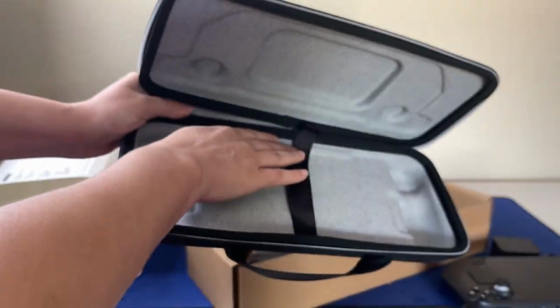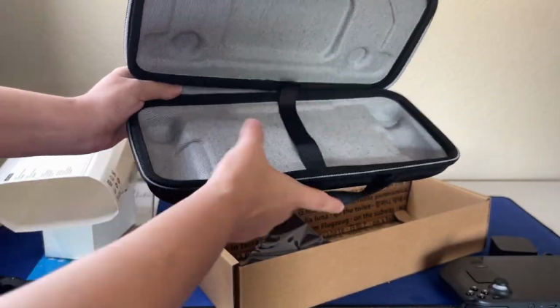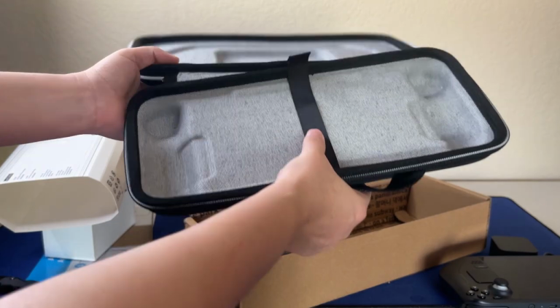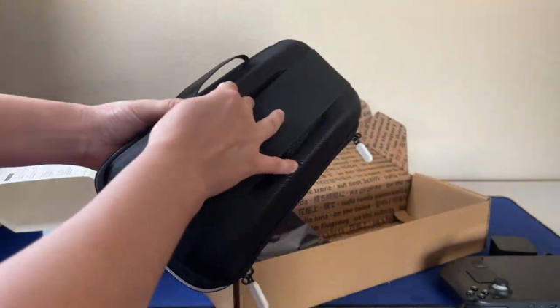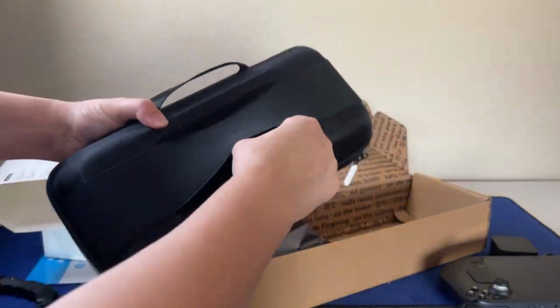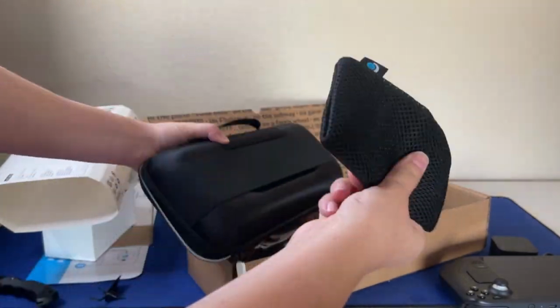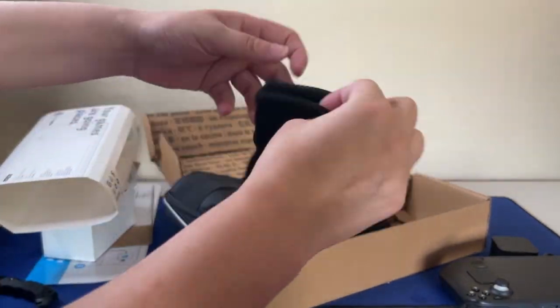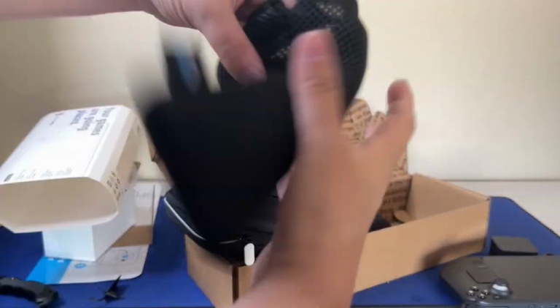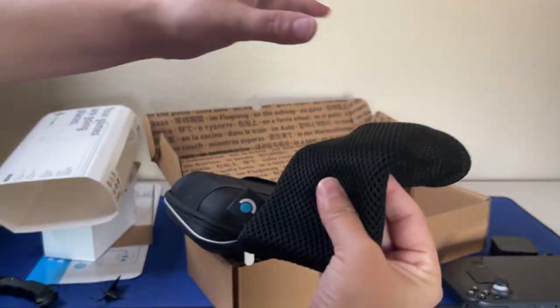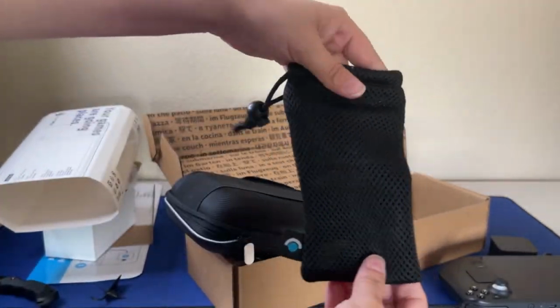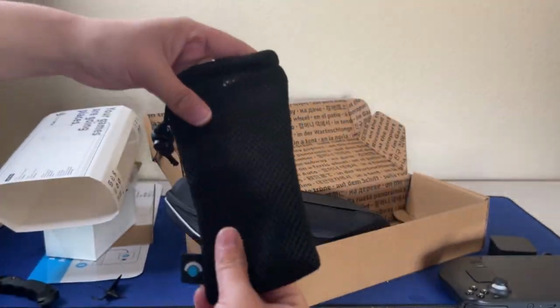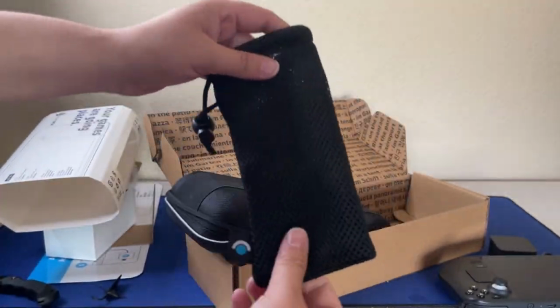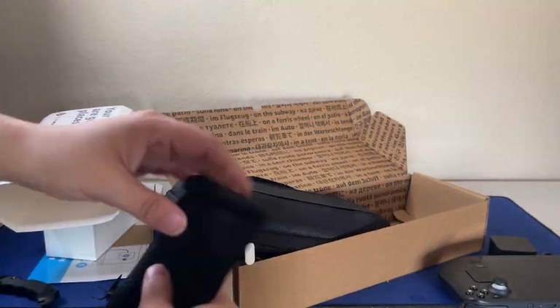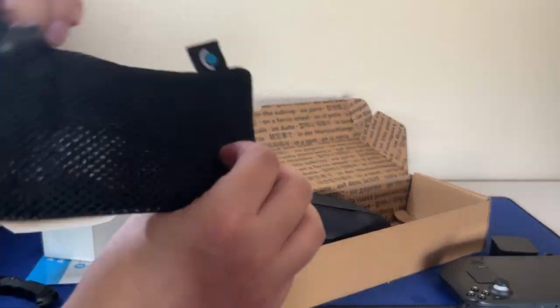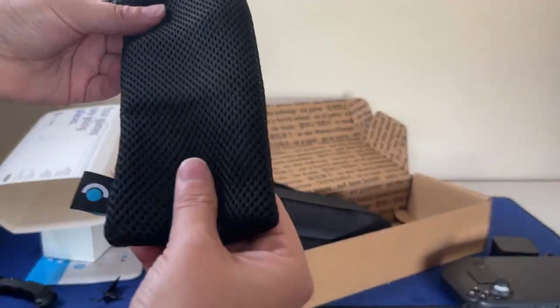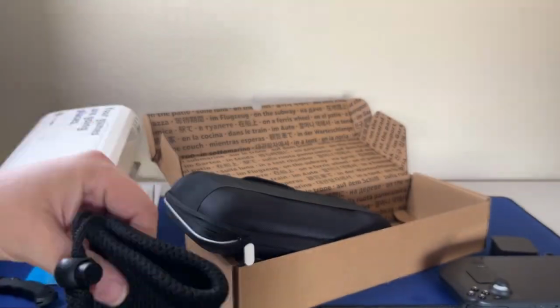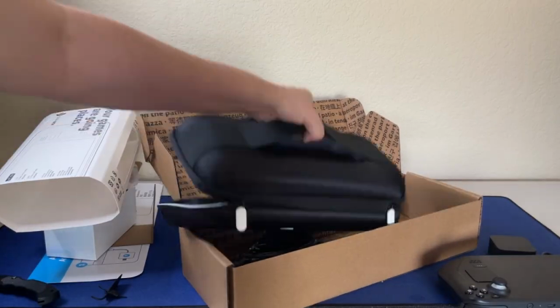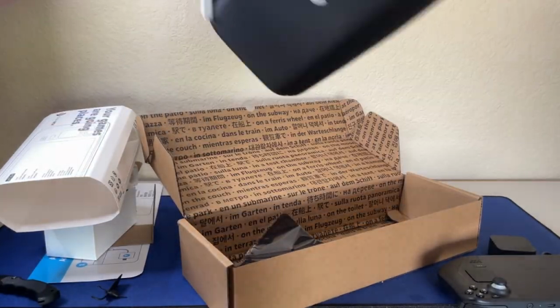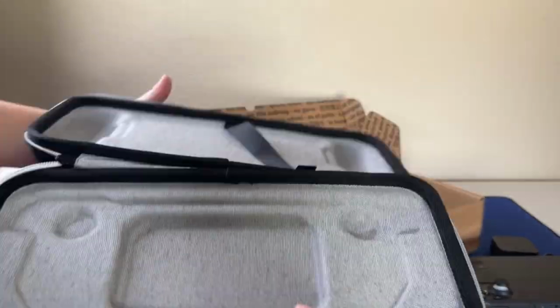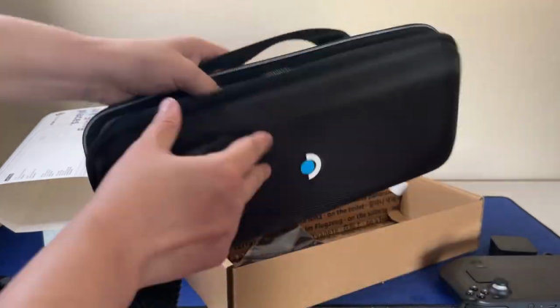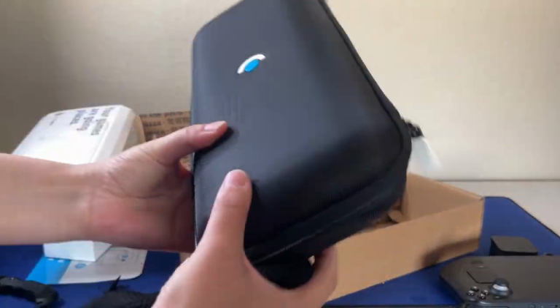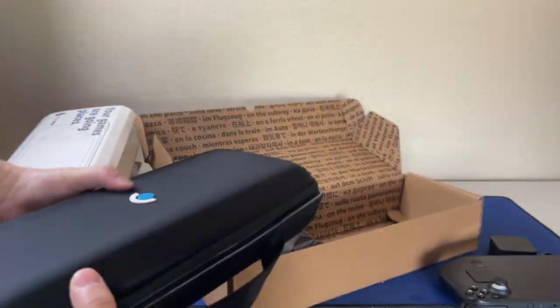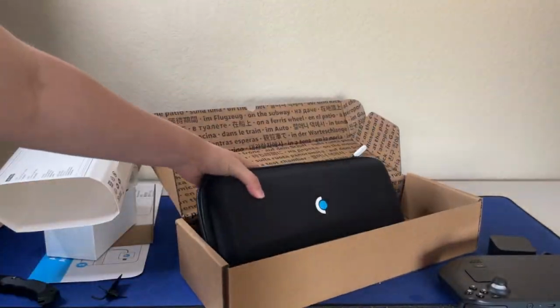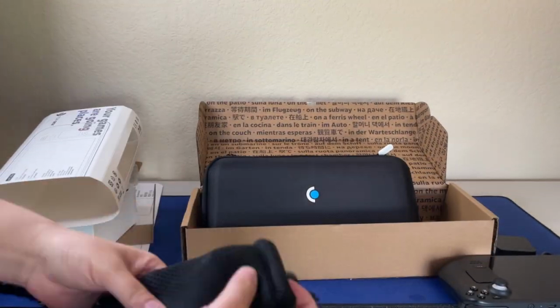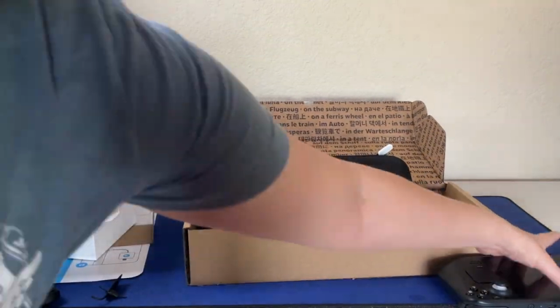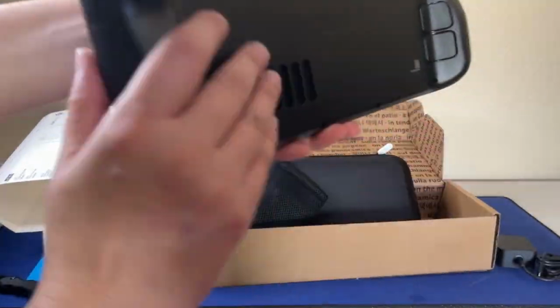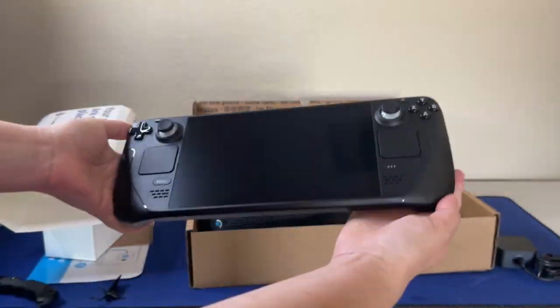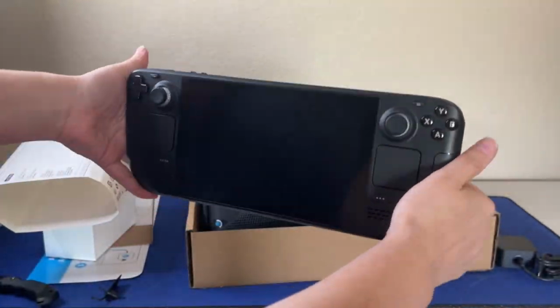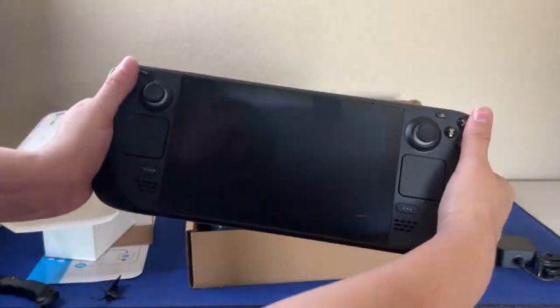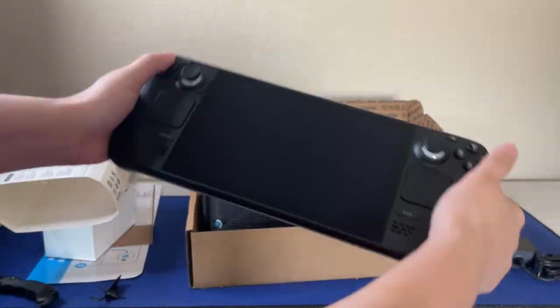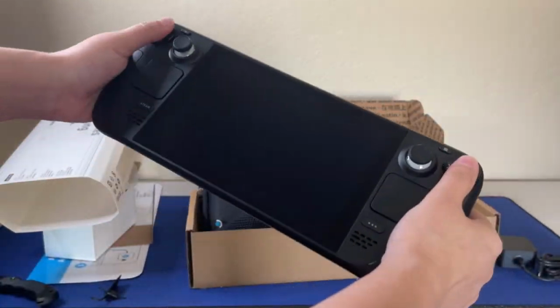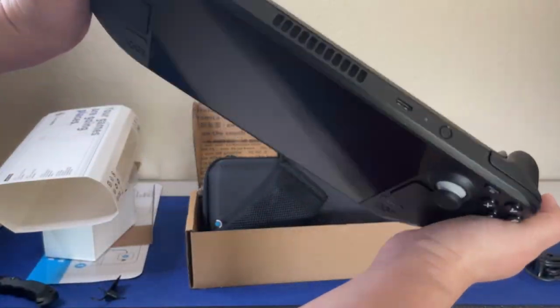The case itself is perfect because it's molded to the Steam Deck, so that's a really awesome feature. I know it's going to be snug and secure when I'm traveling.